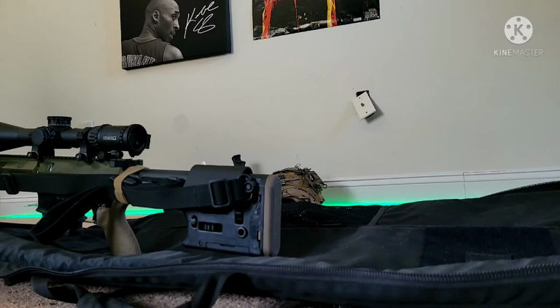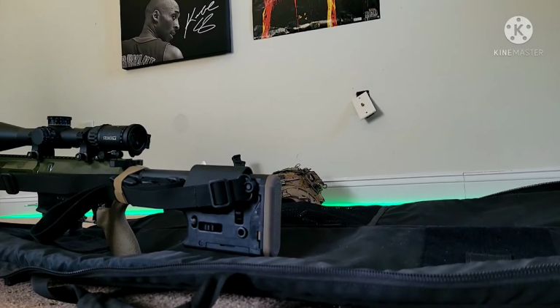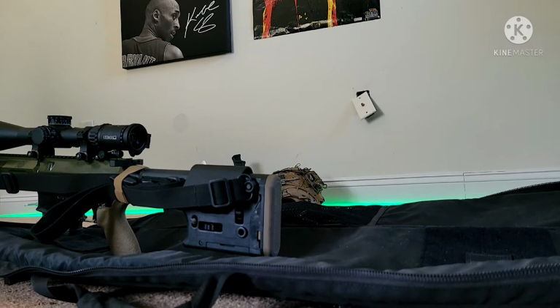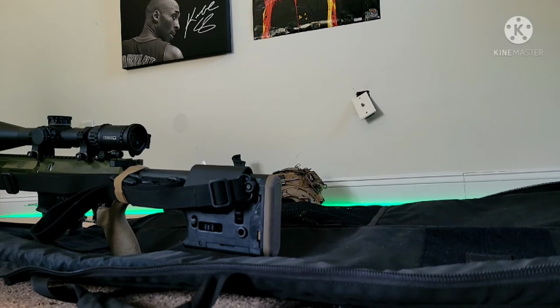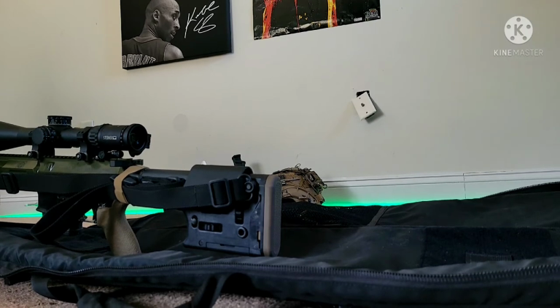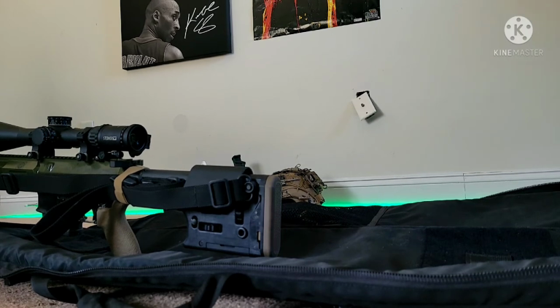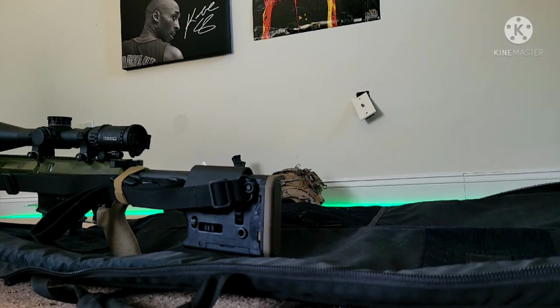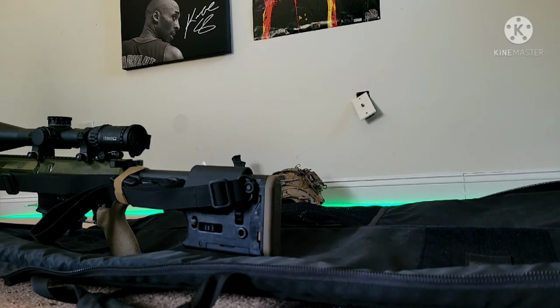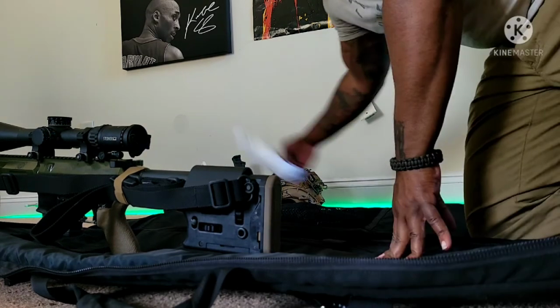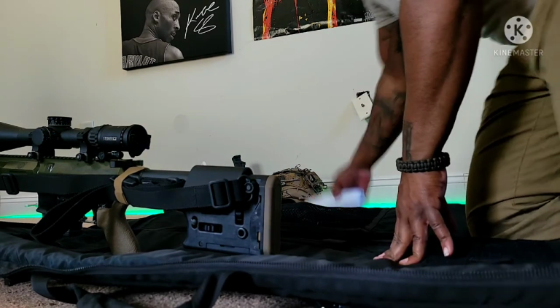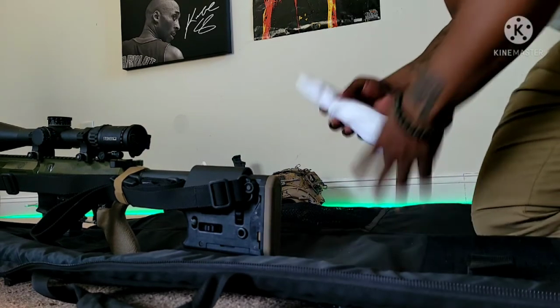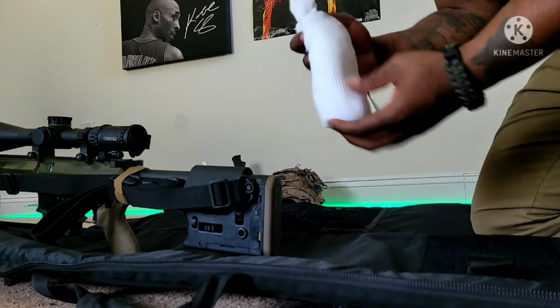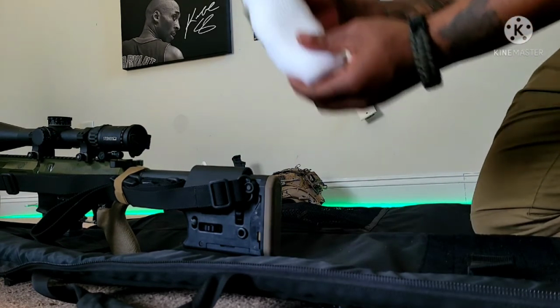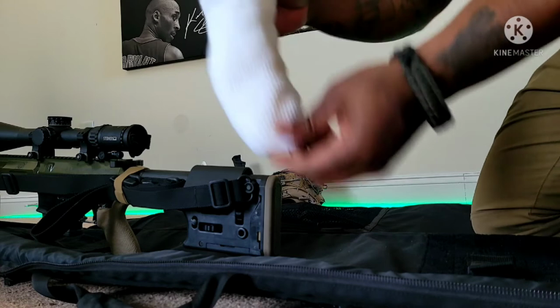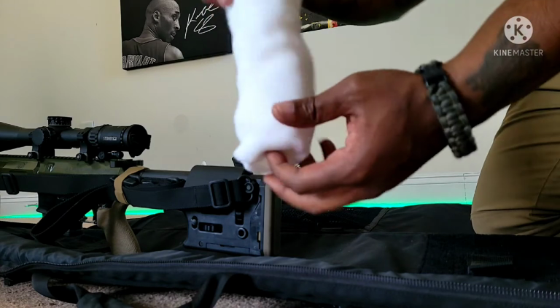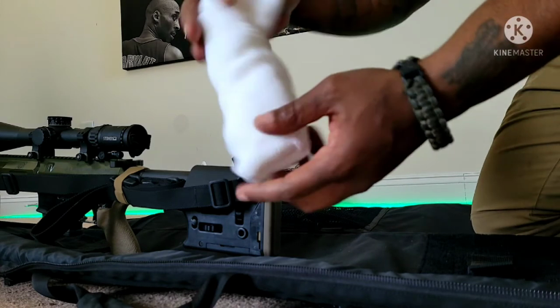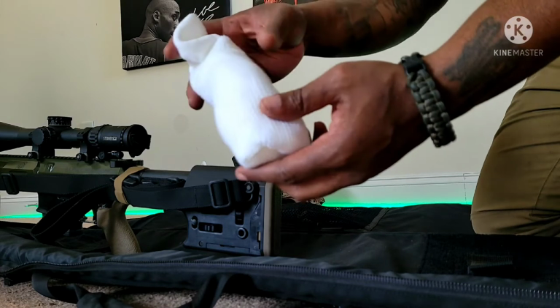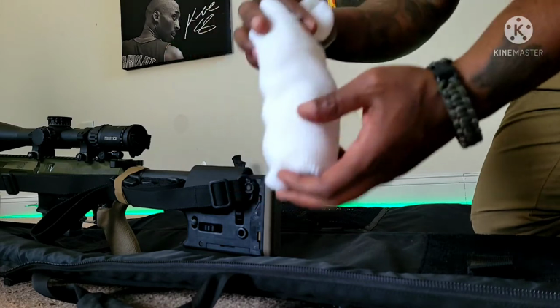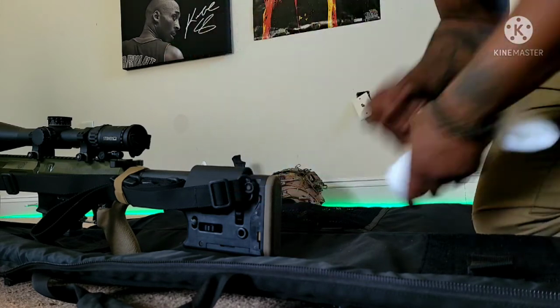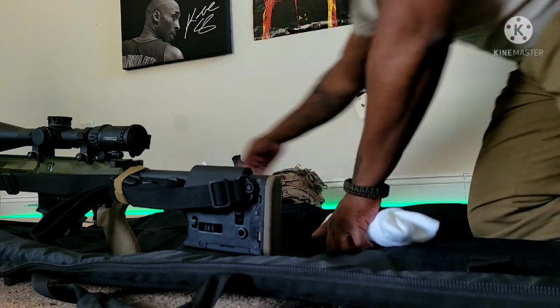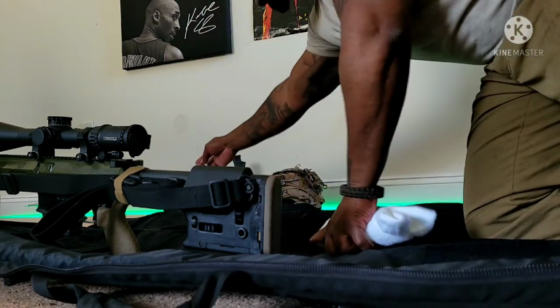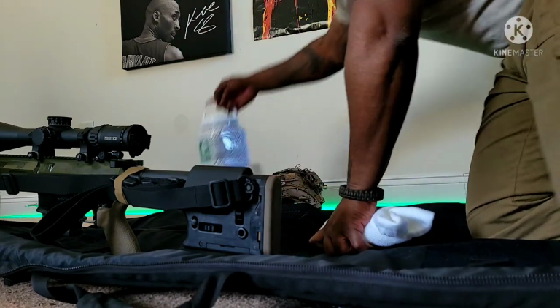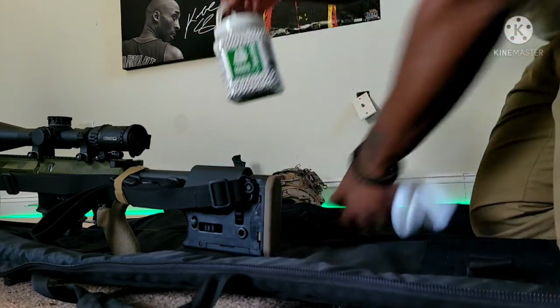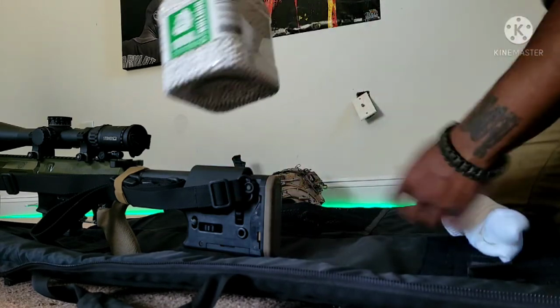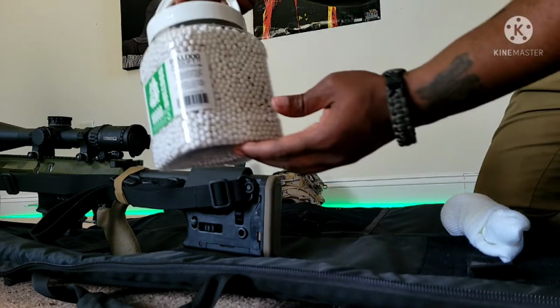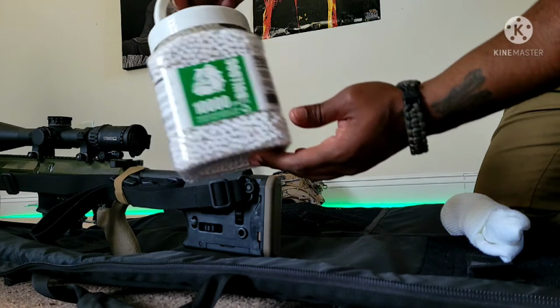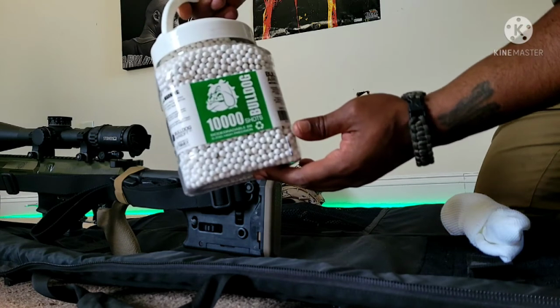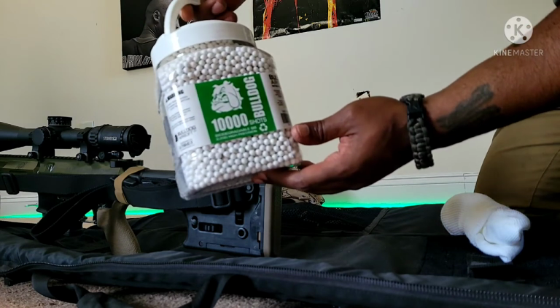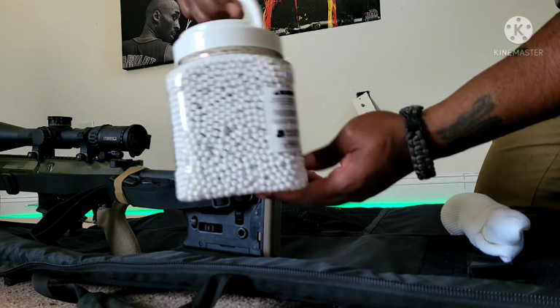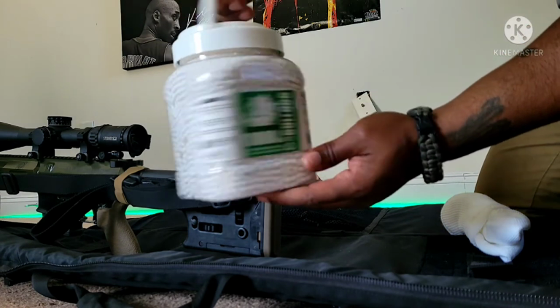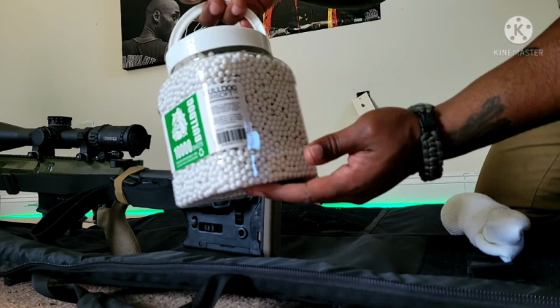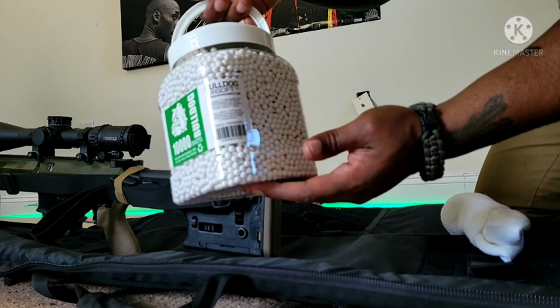How to make a rifle rest bag. The only materials you'll need are a pair of socks and some six millimeter BBs — corn, rice, anything of that nature that you can put into a sock.